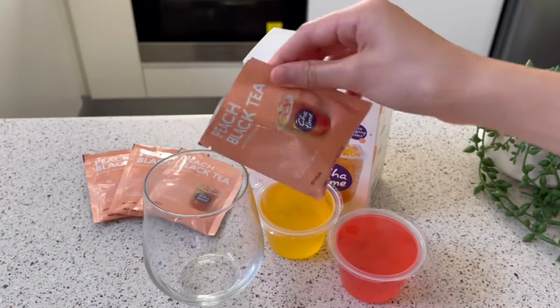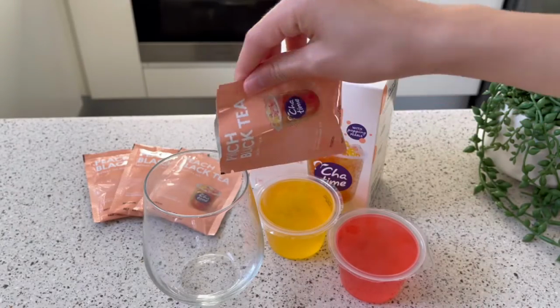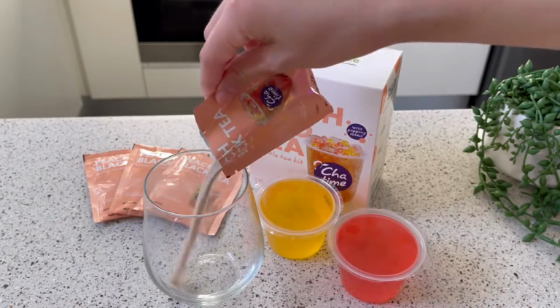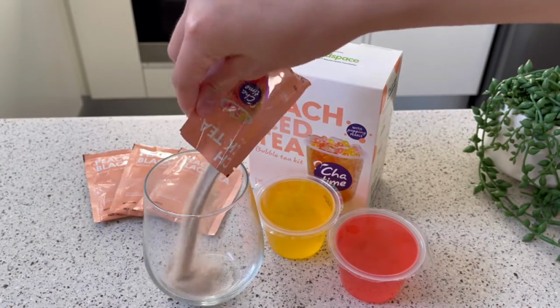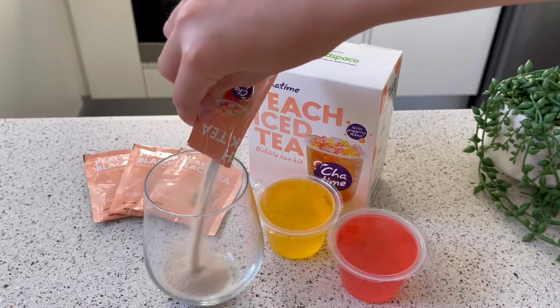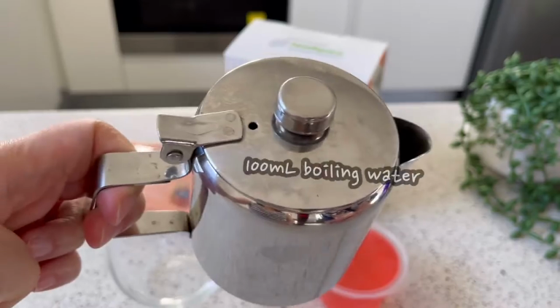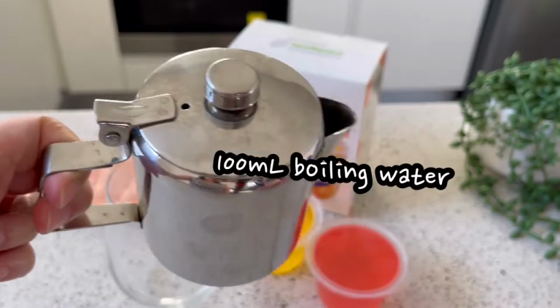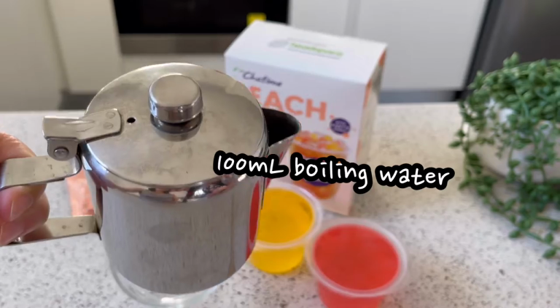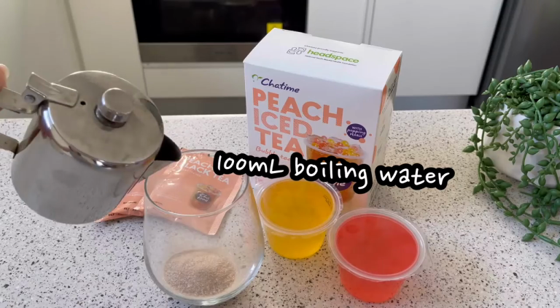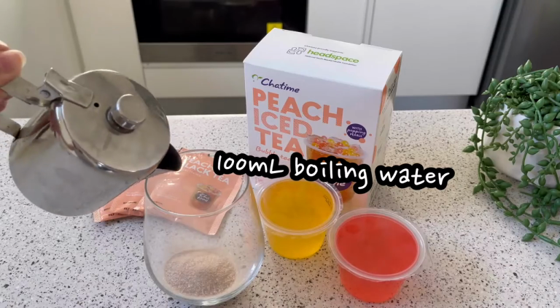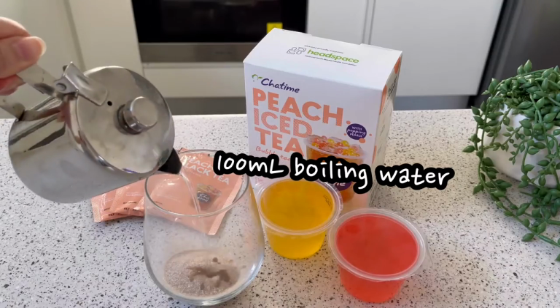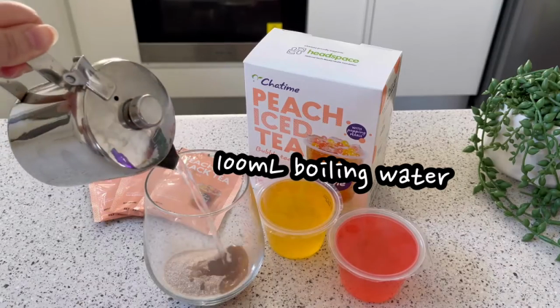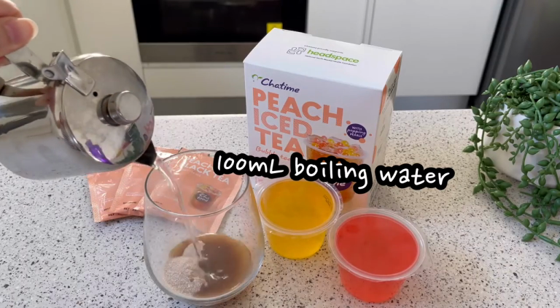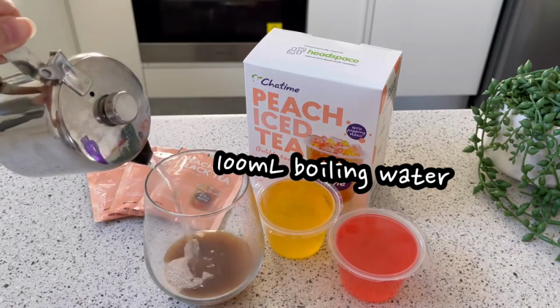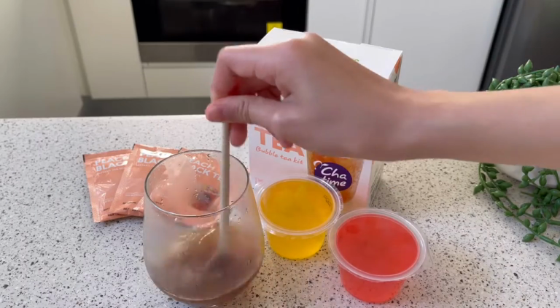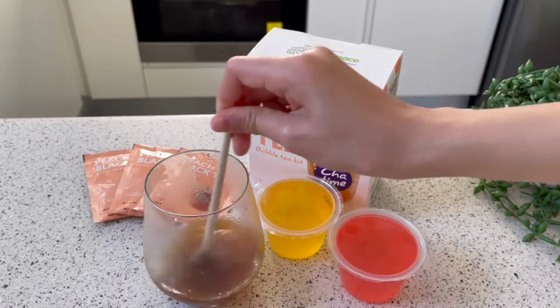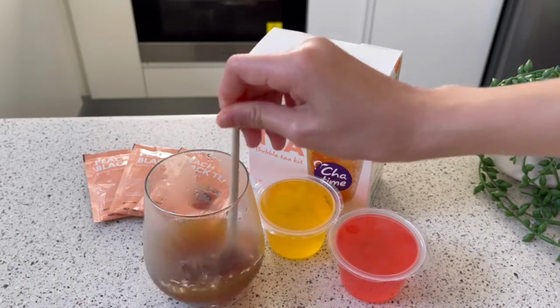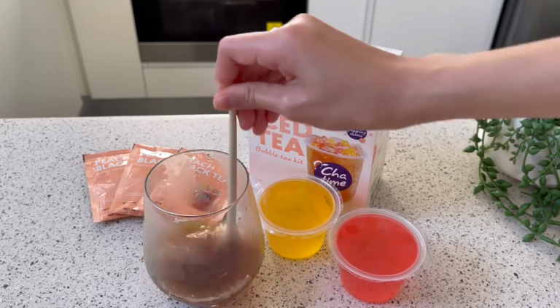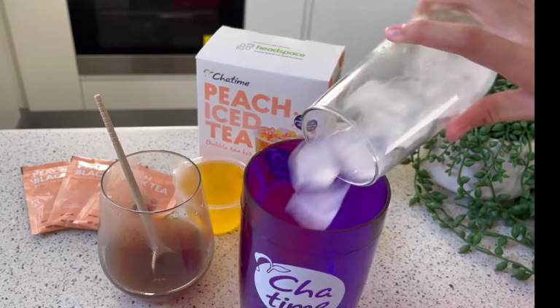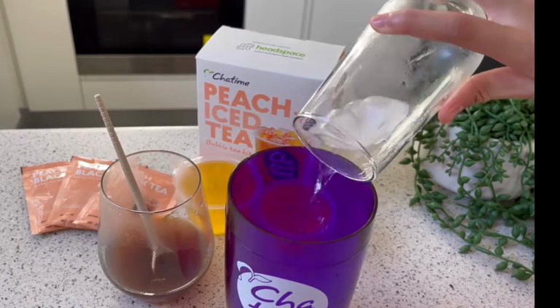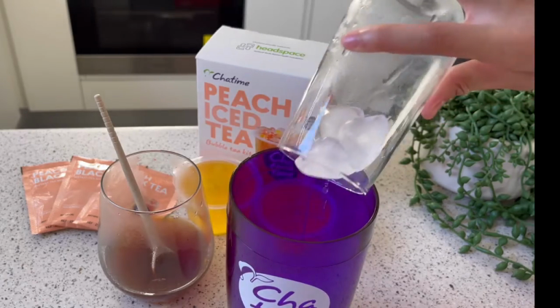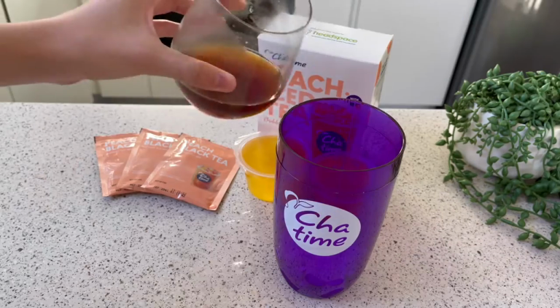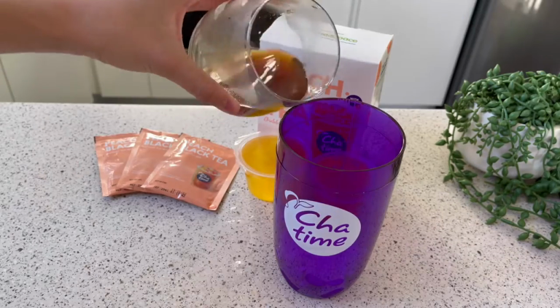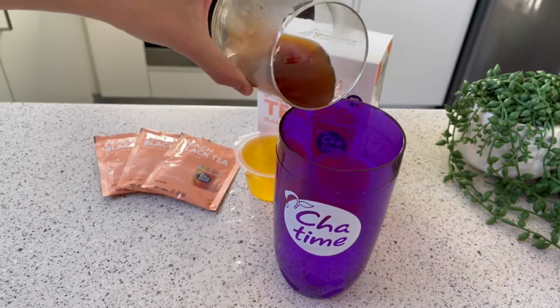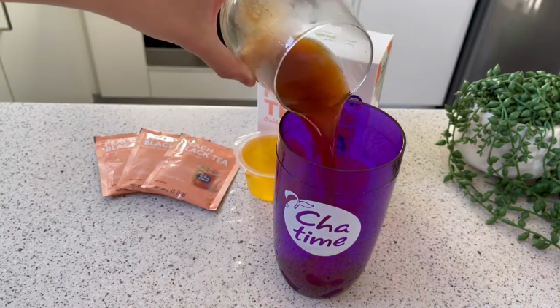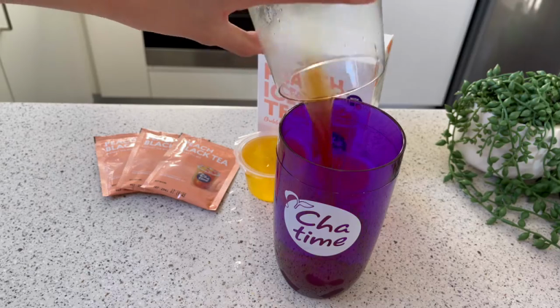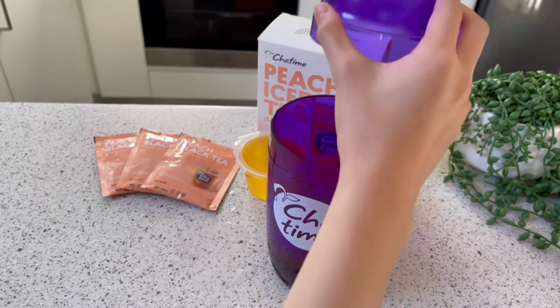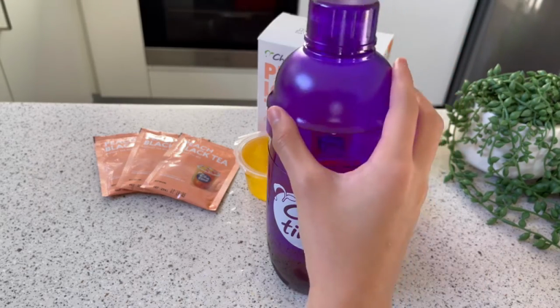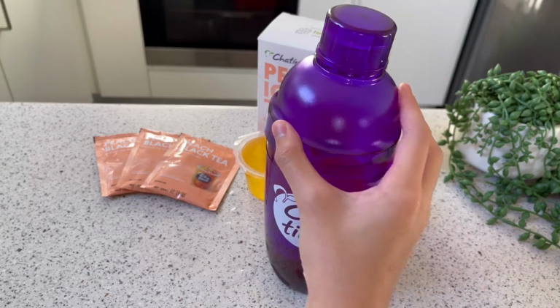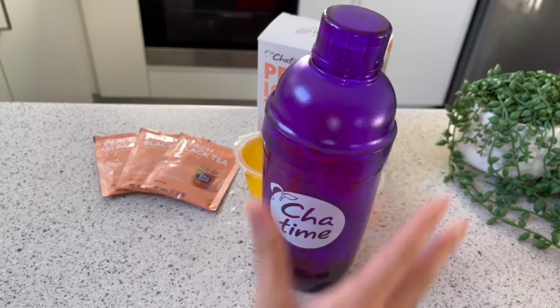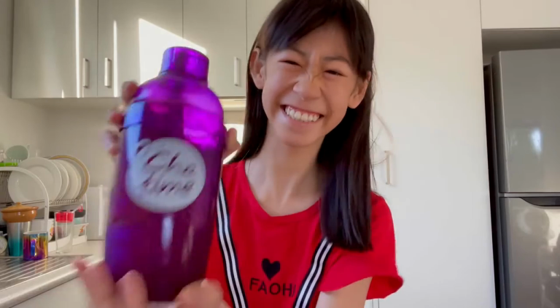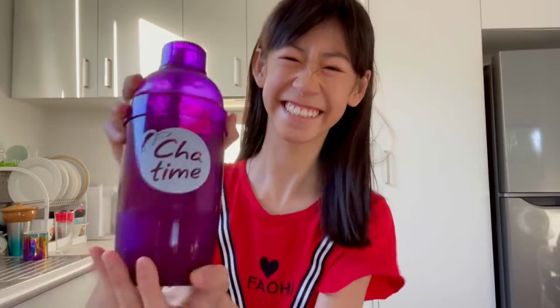I get the tea mix and pour the boiling water in. Mix, mix, mix. Add ice to the shaker, pour the tea in, close the lid and shake.